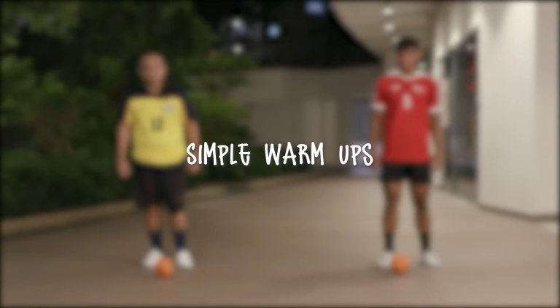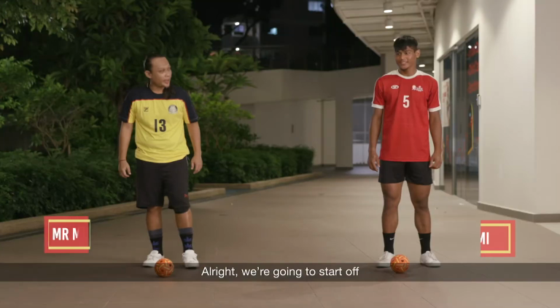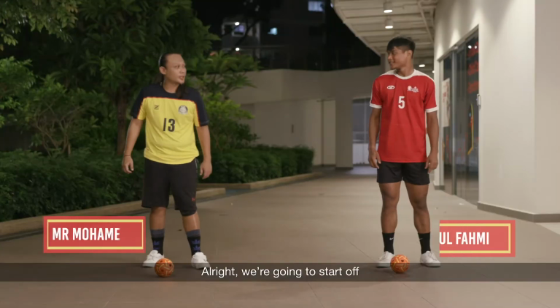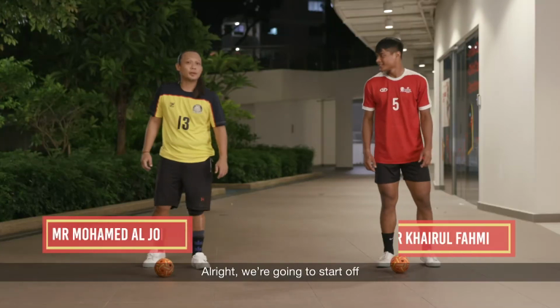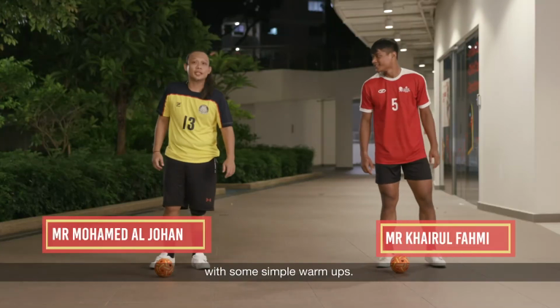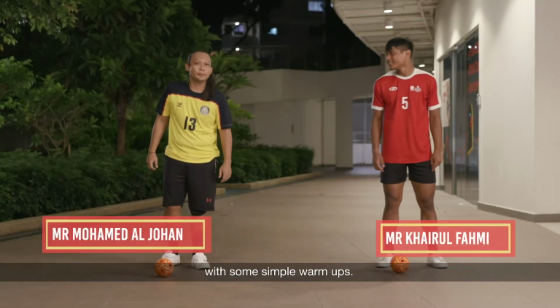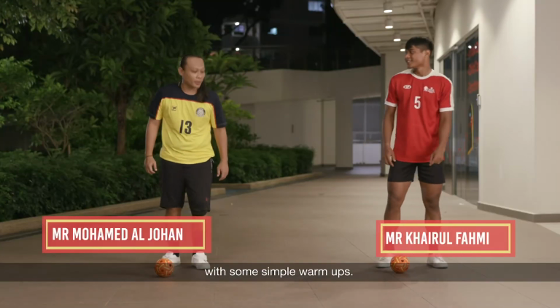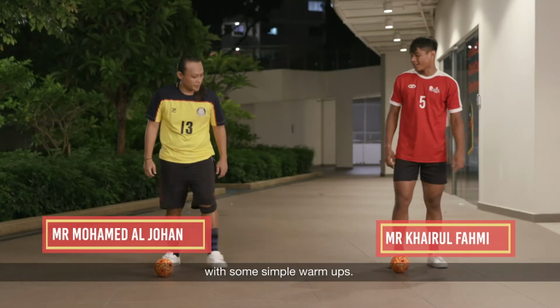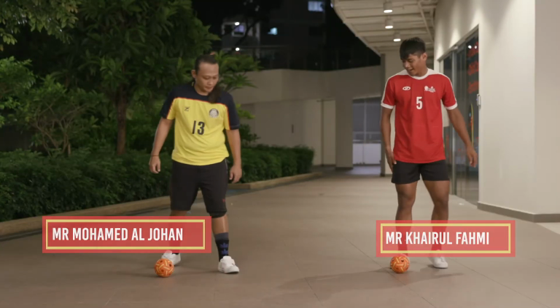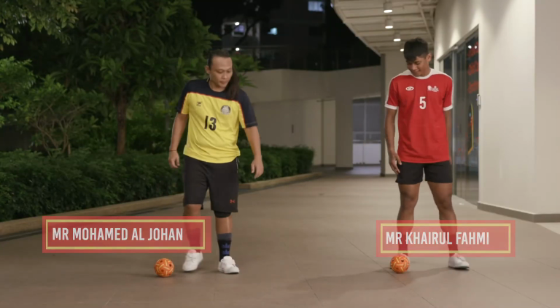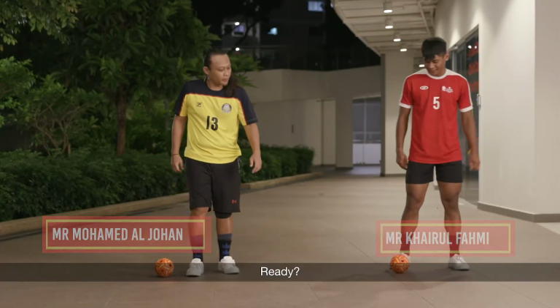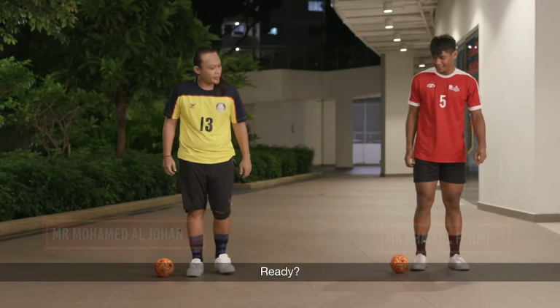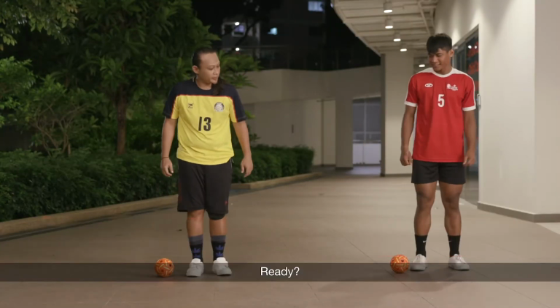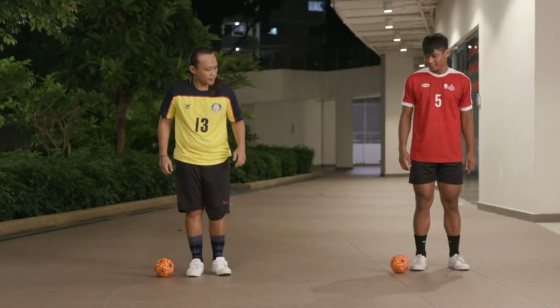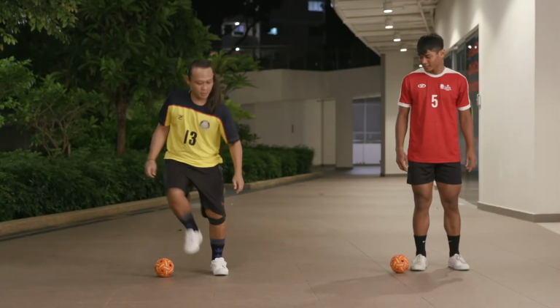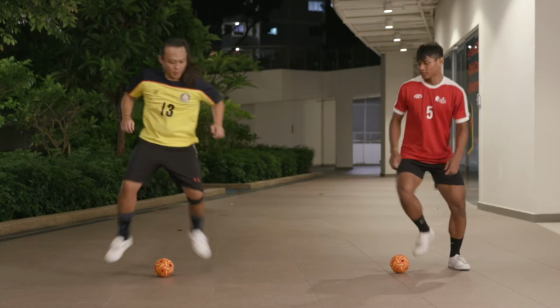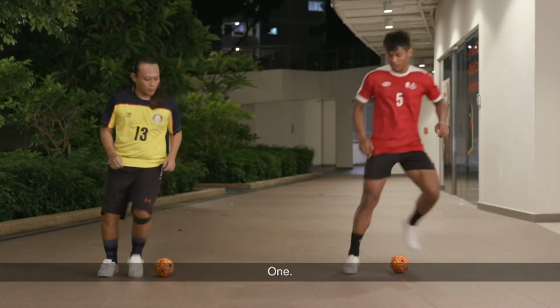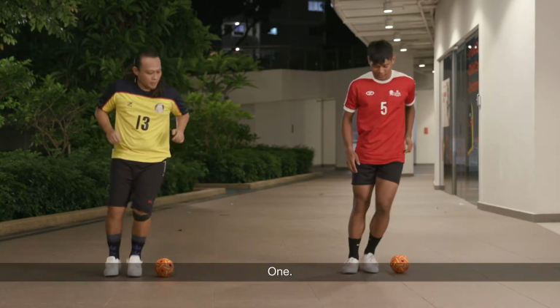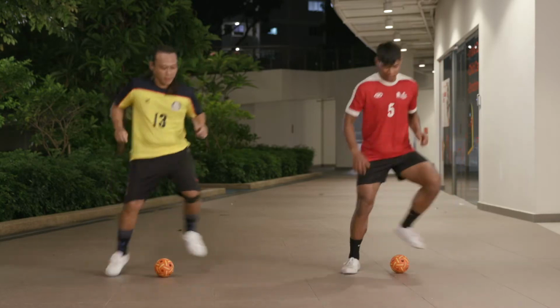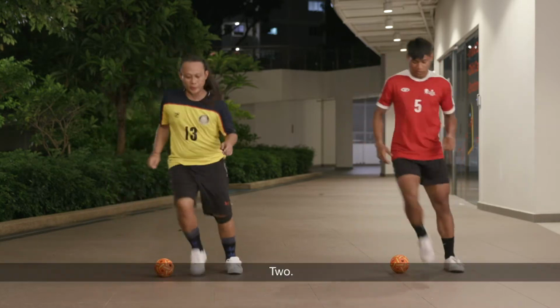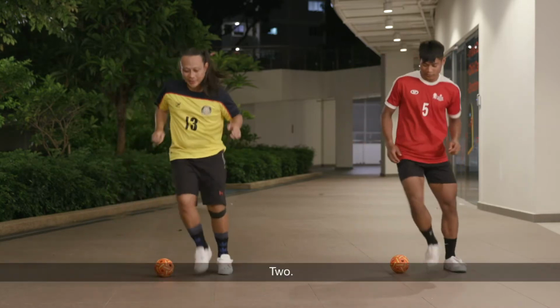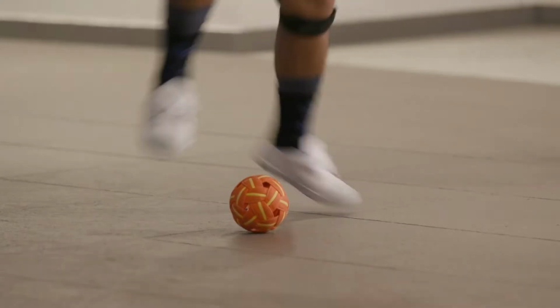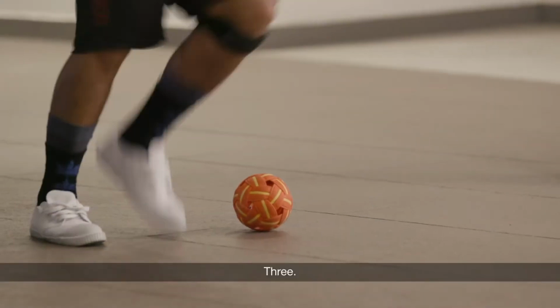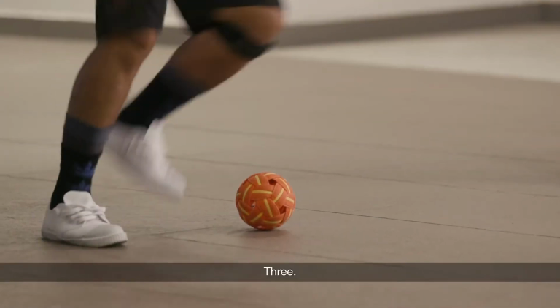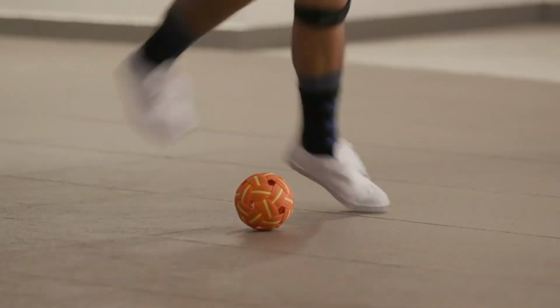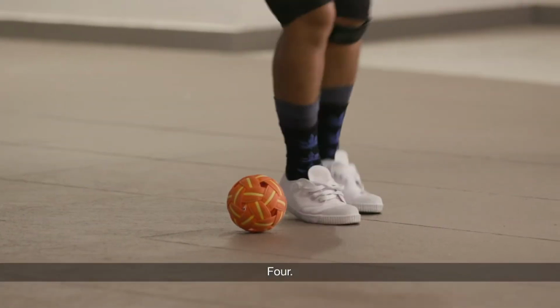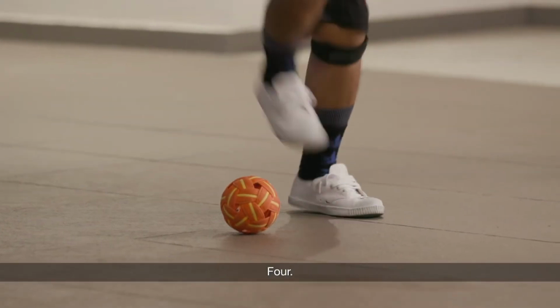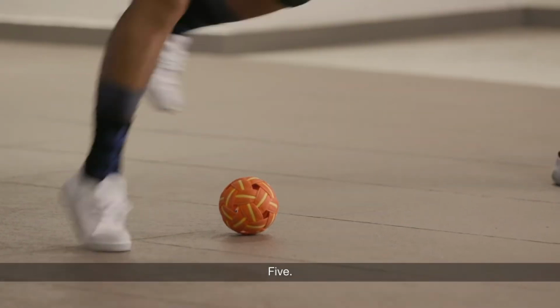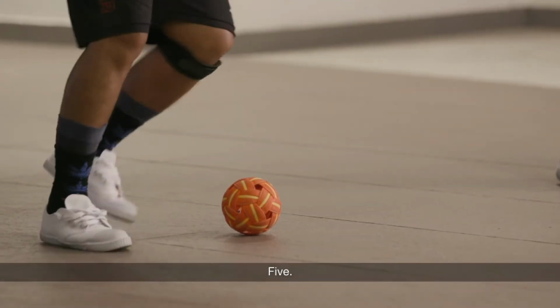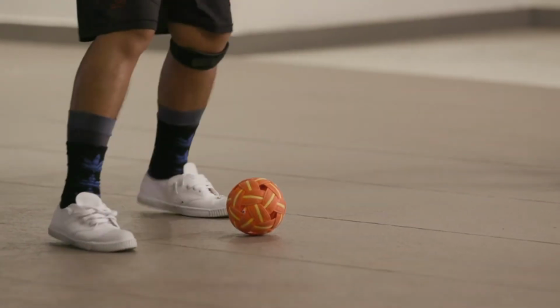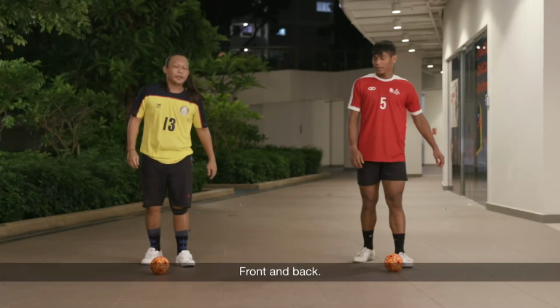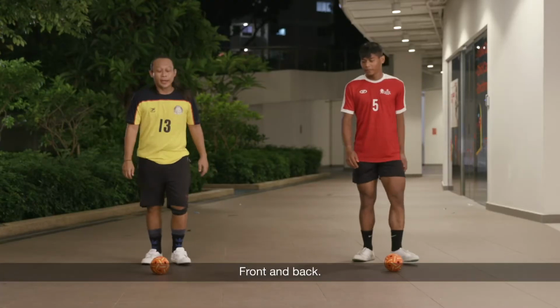Alright, we are going to start off with some simple warm ups. Ready? One, two, three, four, five. Front and back.